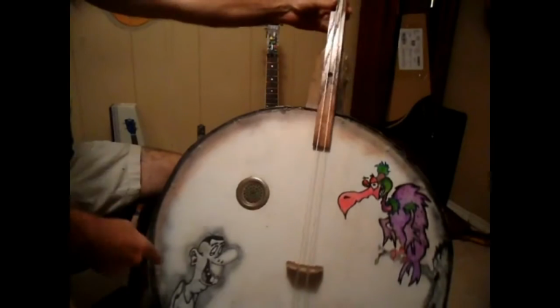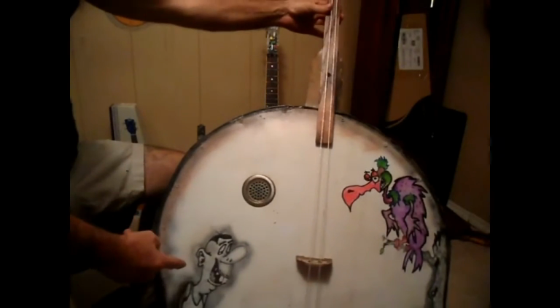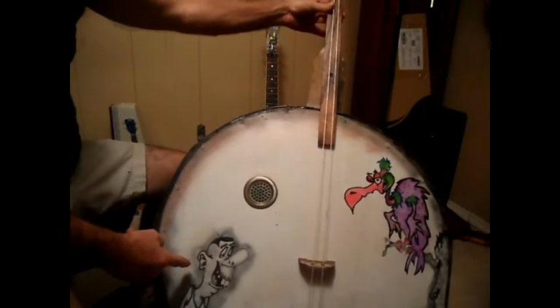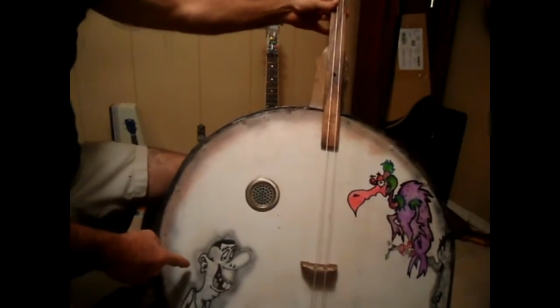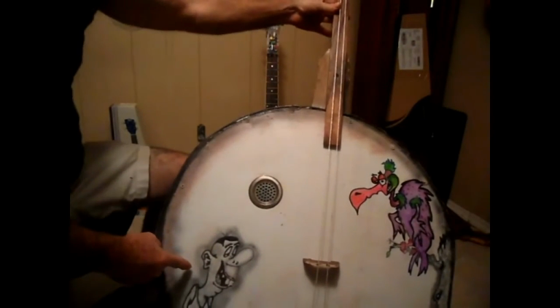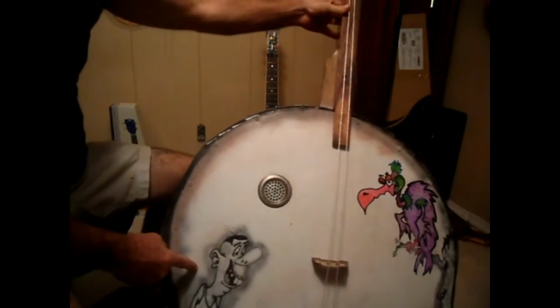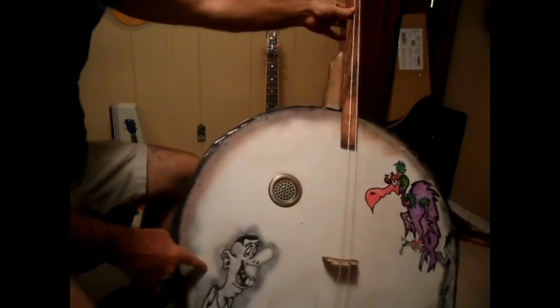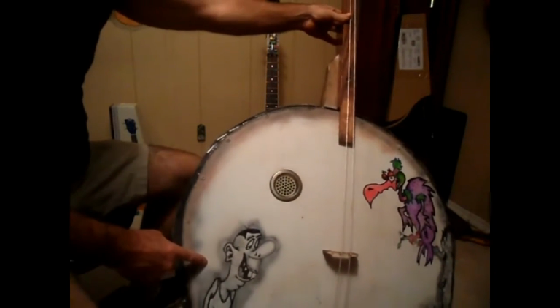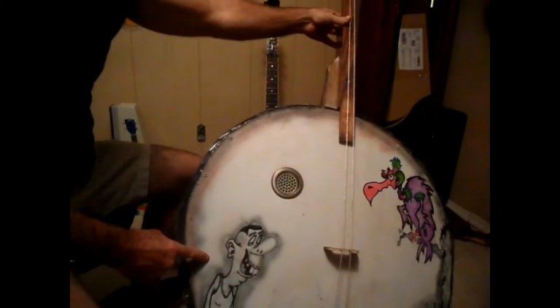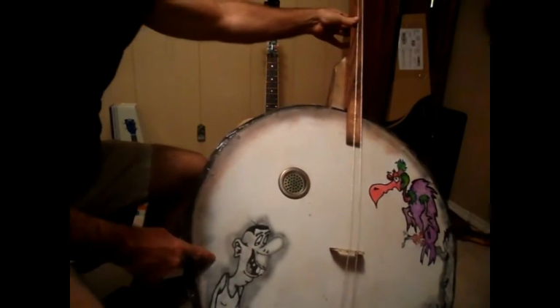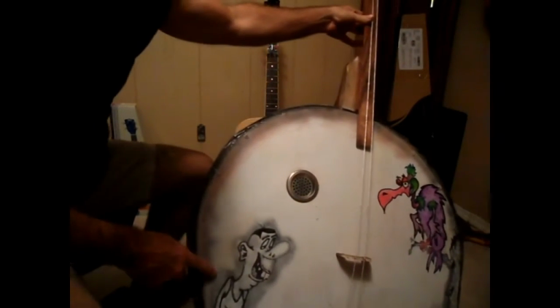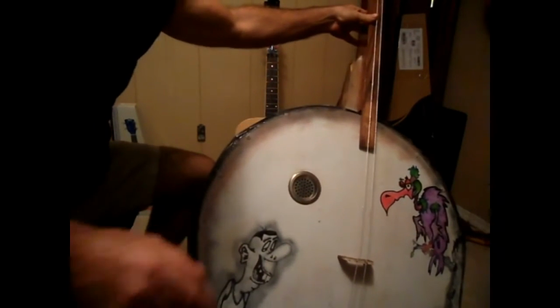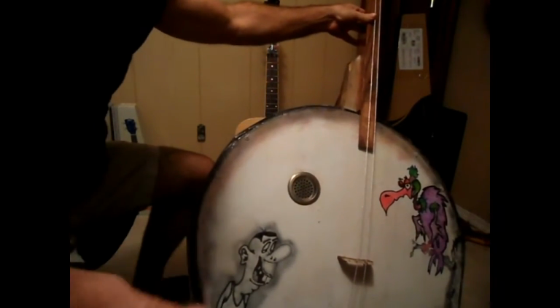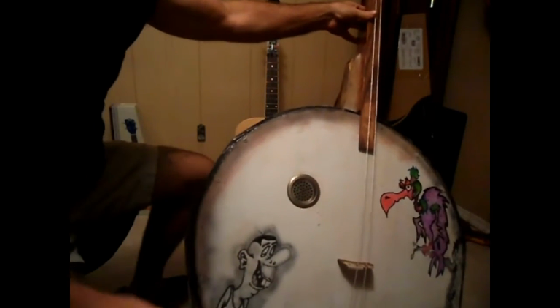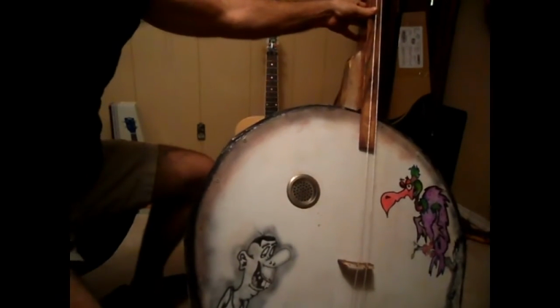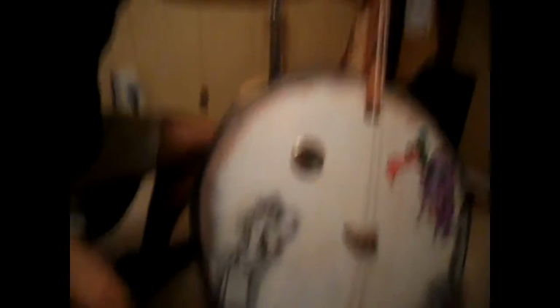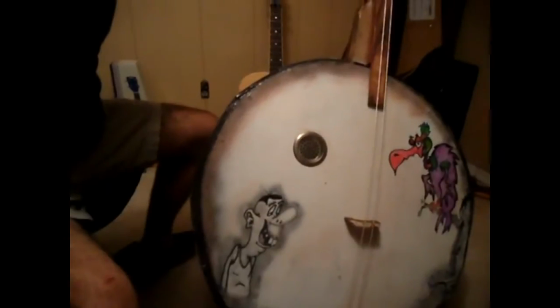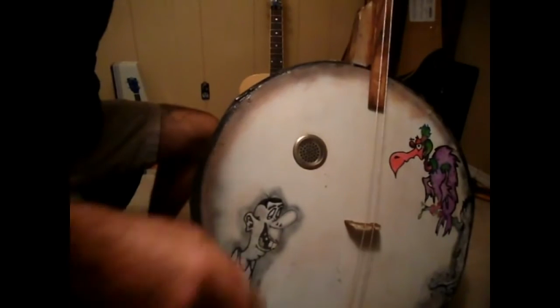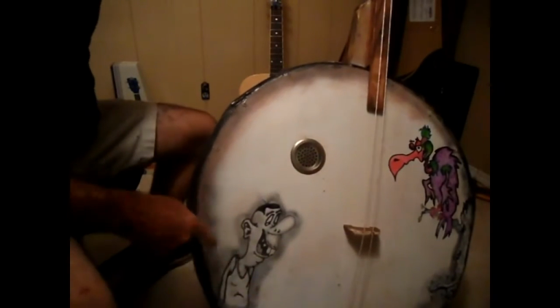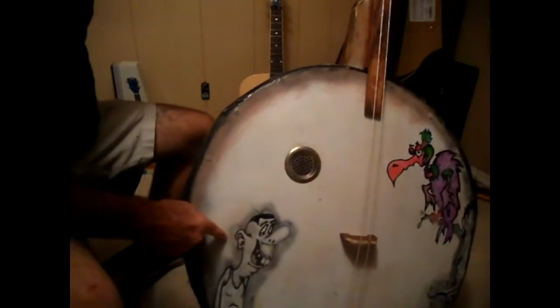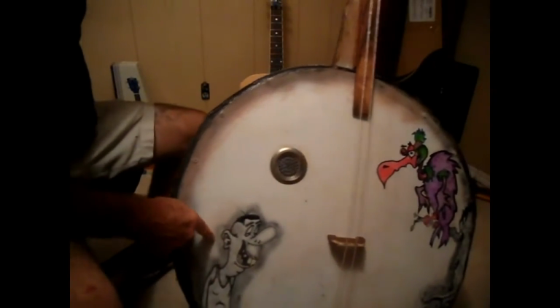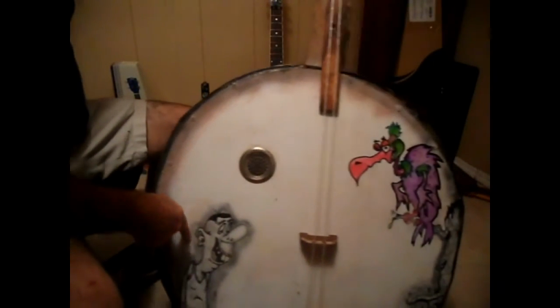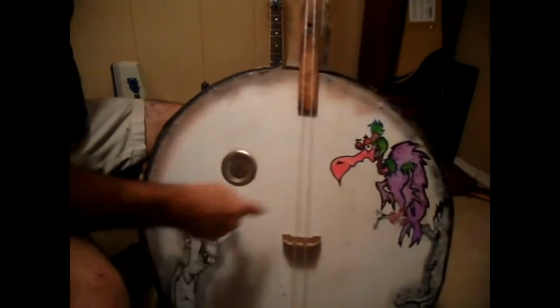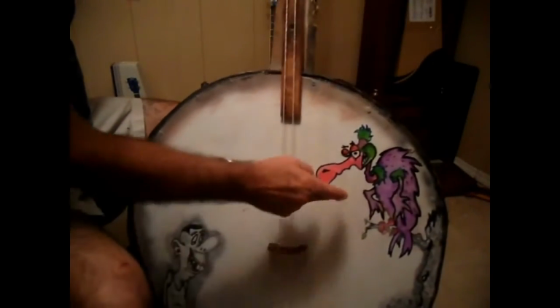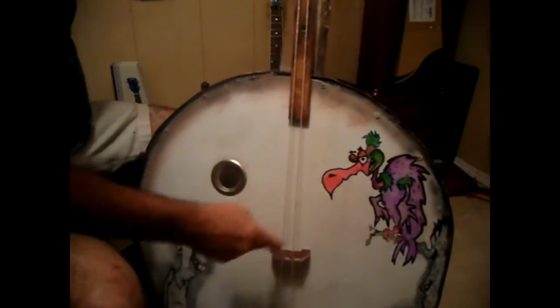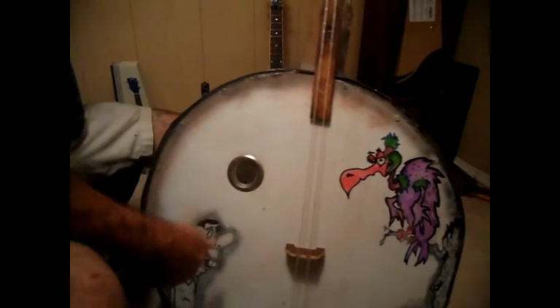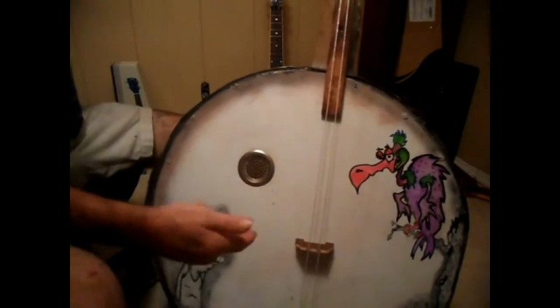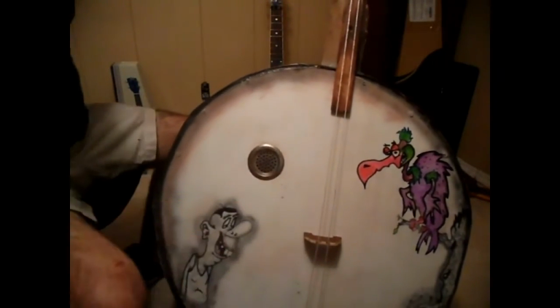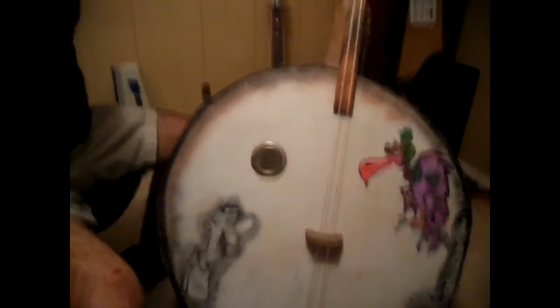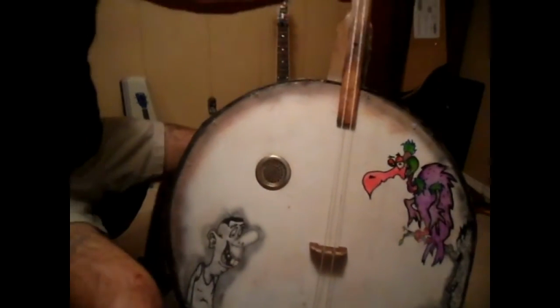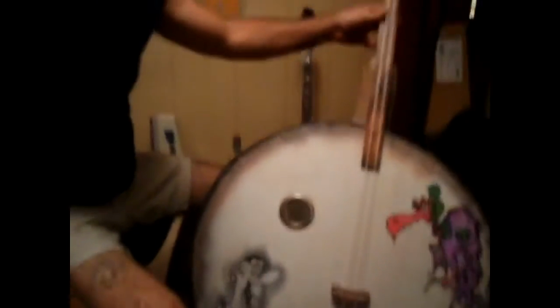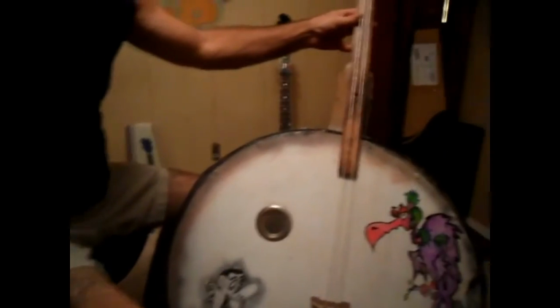I also airbrushed some little decals on here. I don't know if you could even see them or not — let me put my camera down. There's an old man right there and an old crow waiting for this guy to die, or he could be a ghost.